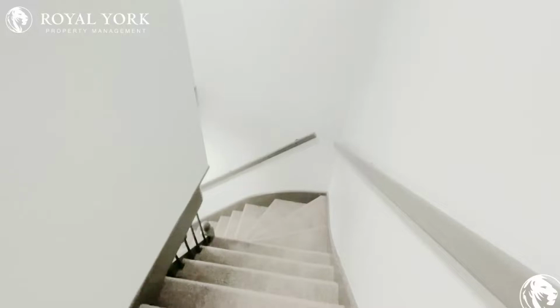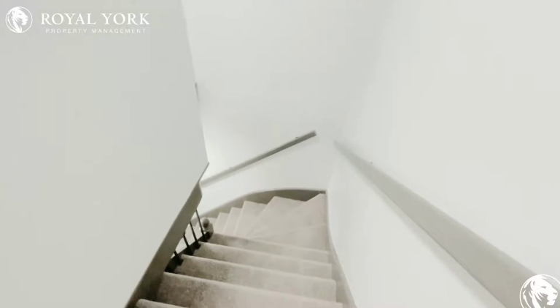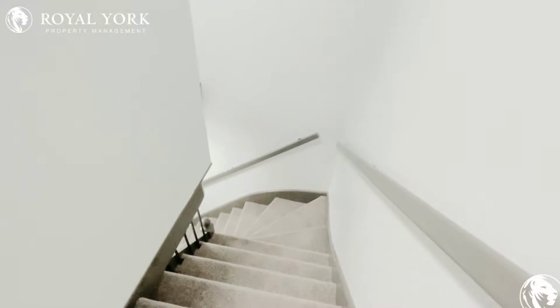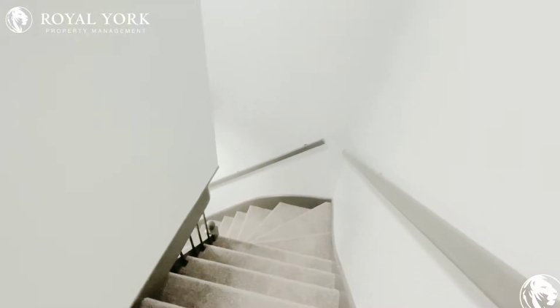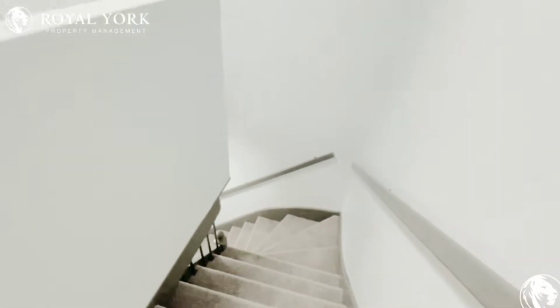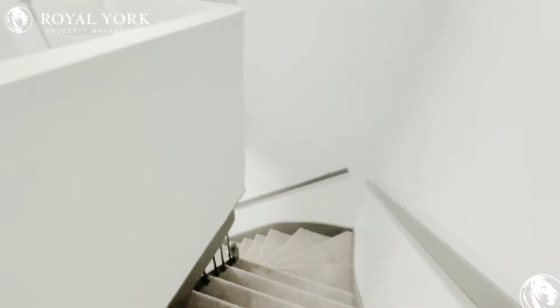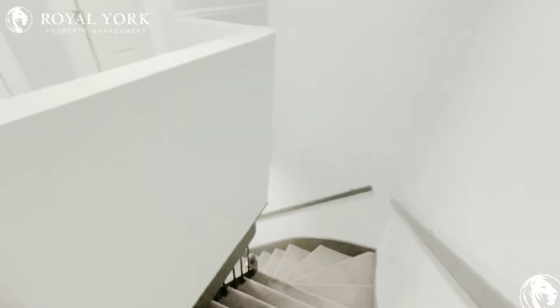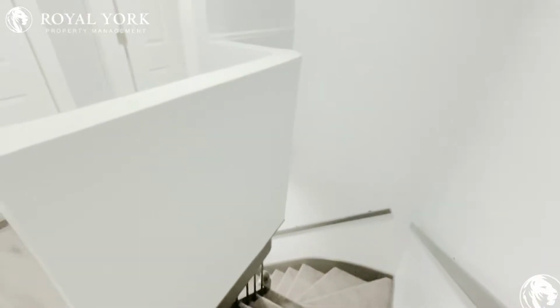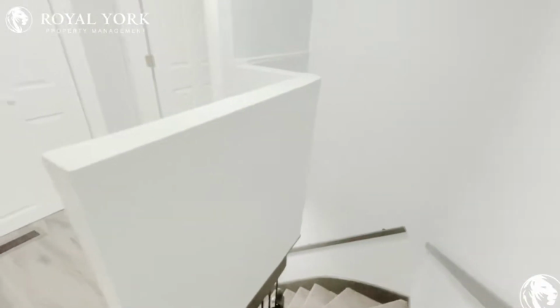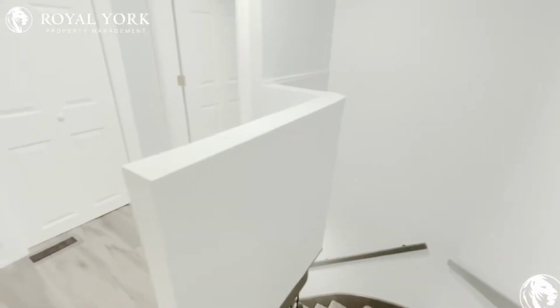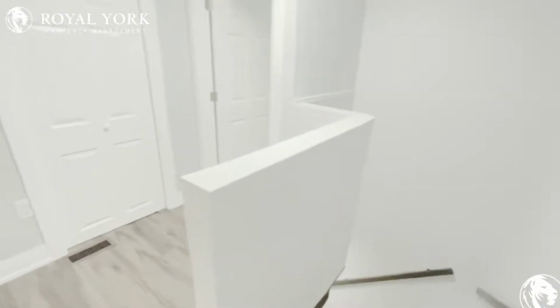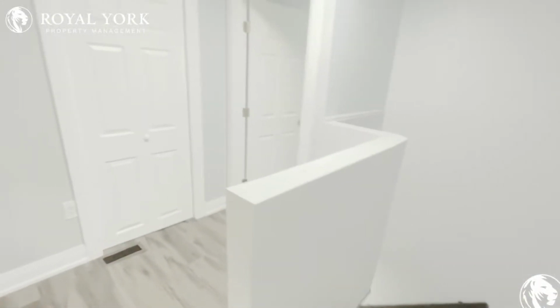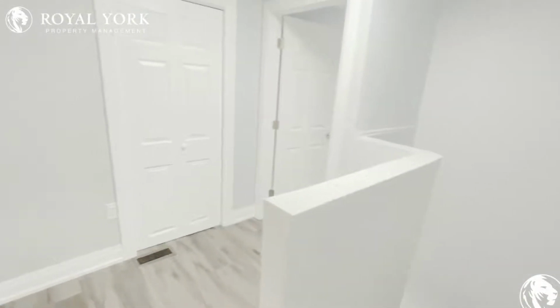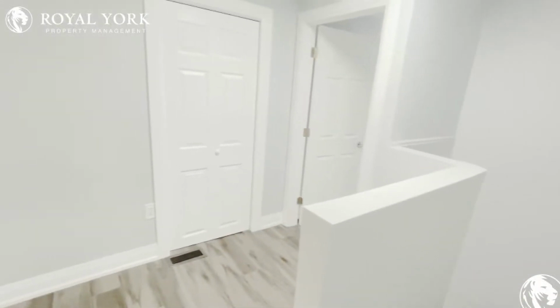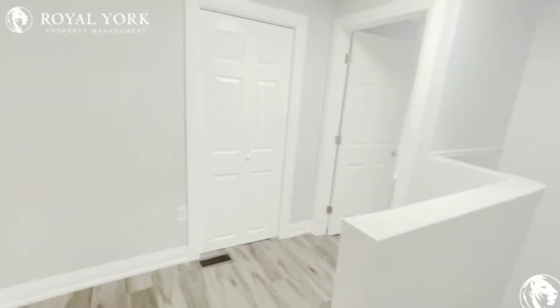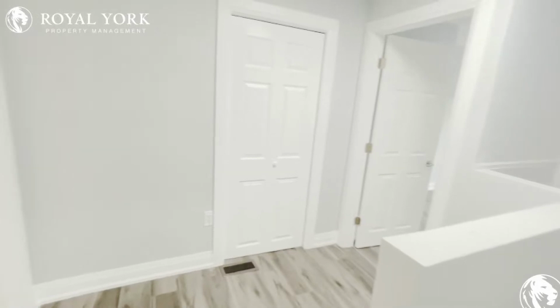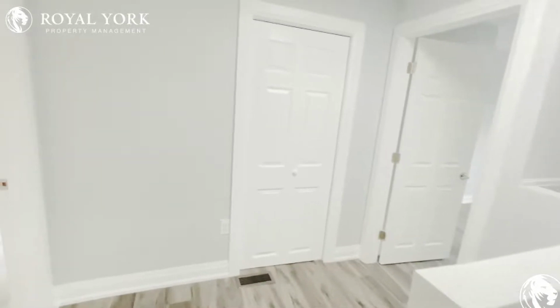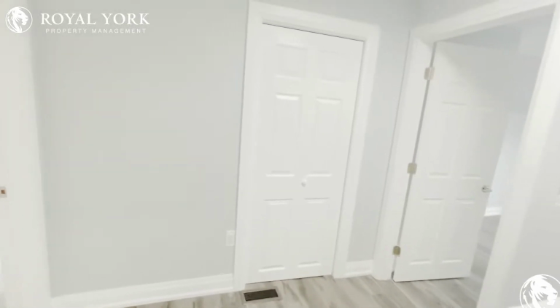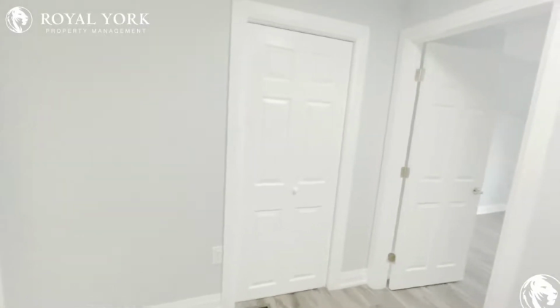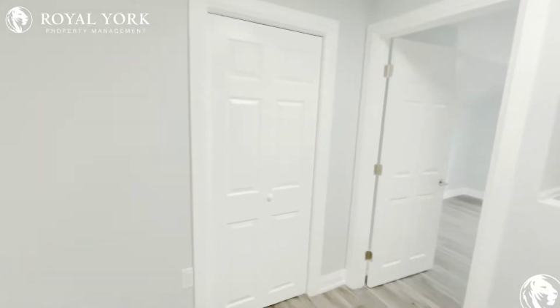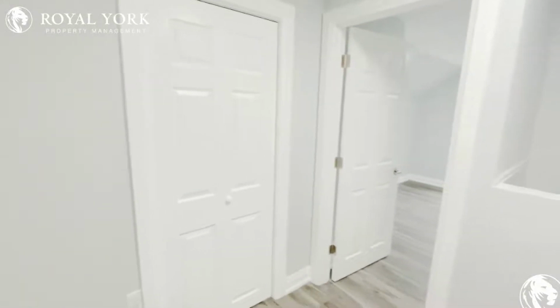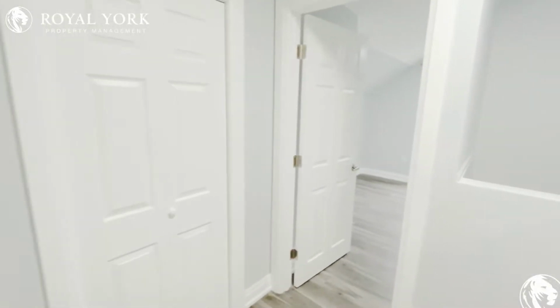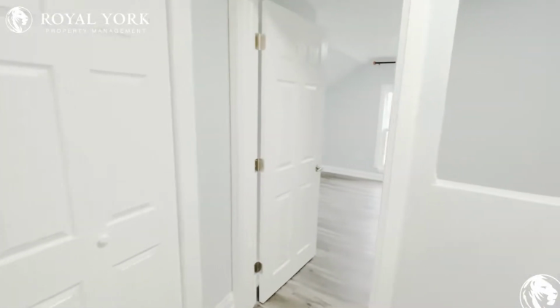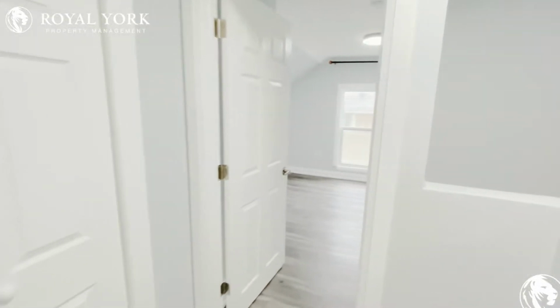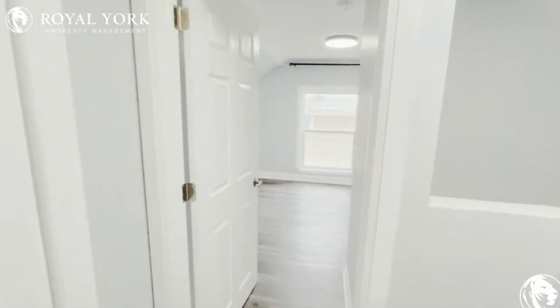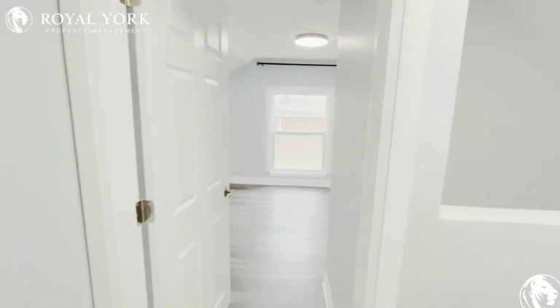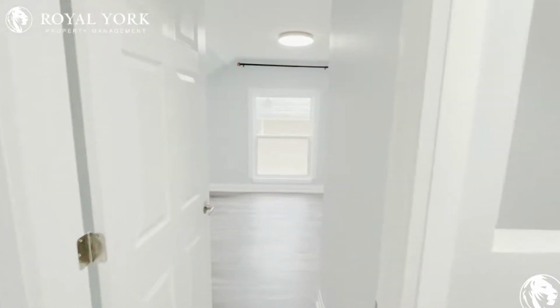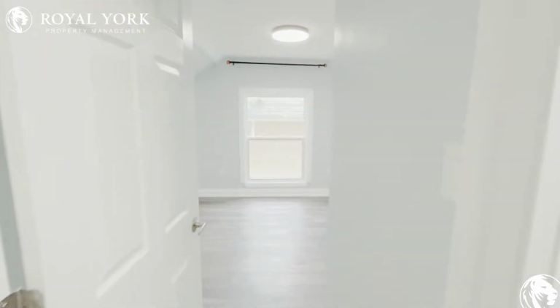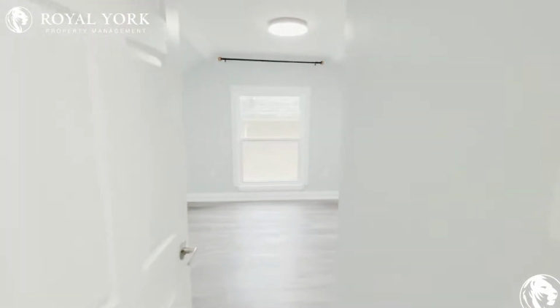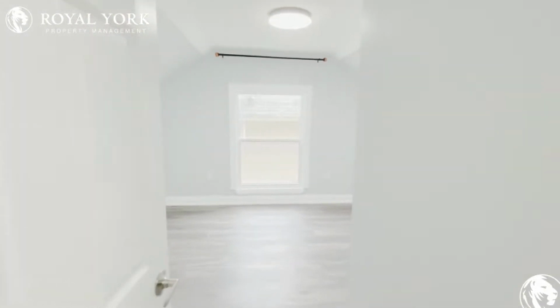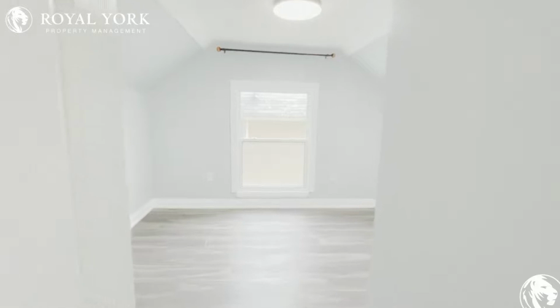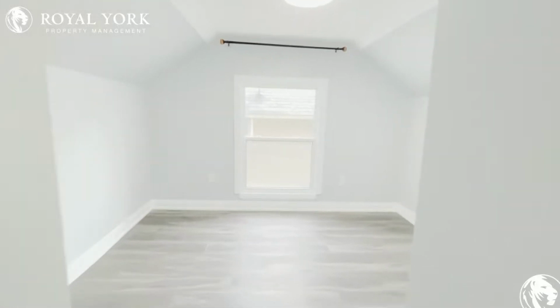Hello everyone, welcome to another beautiful Royal York property. This is at 4706 Huron Street, Niagara Falls. It's all brand new, renovated.